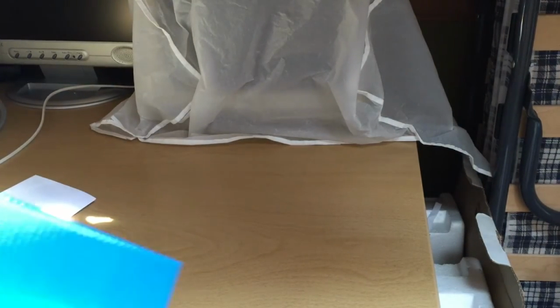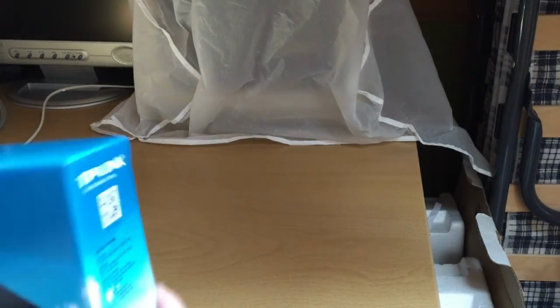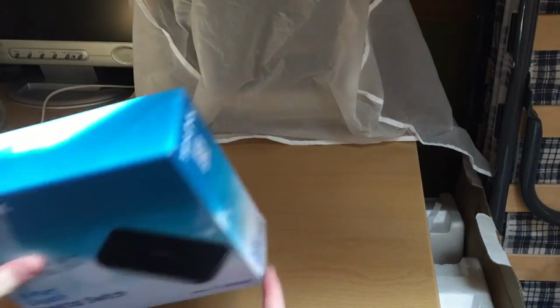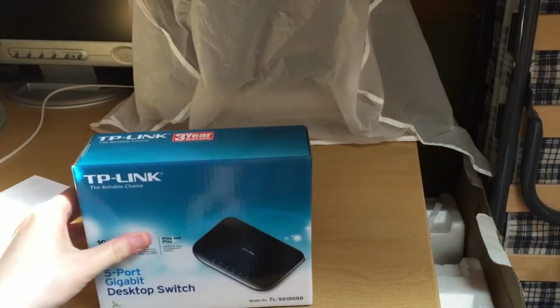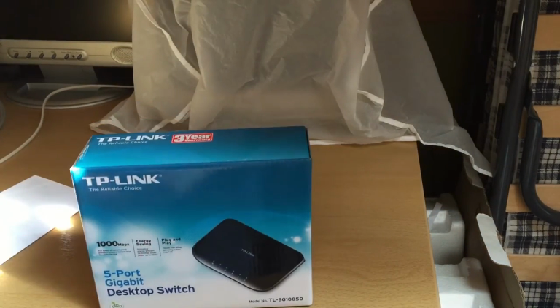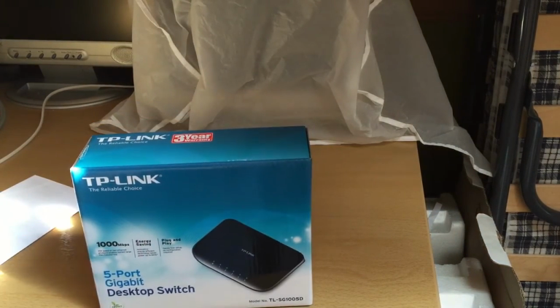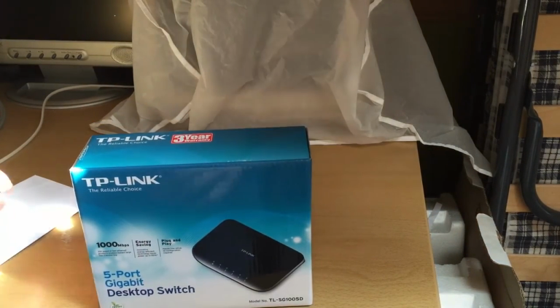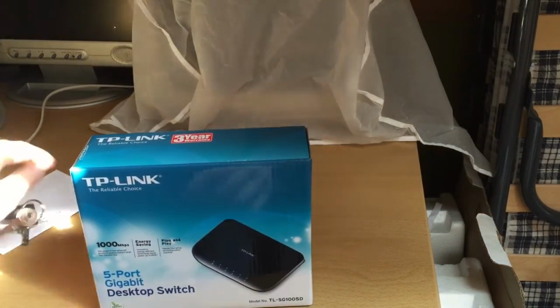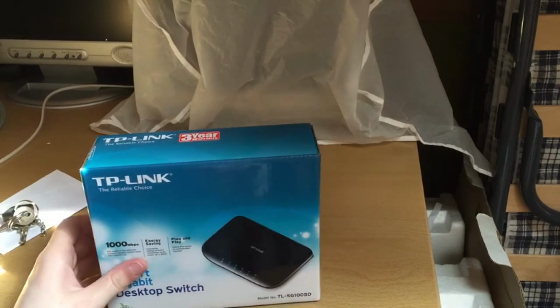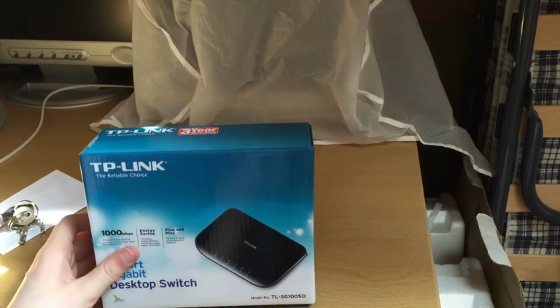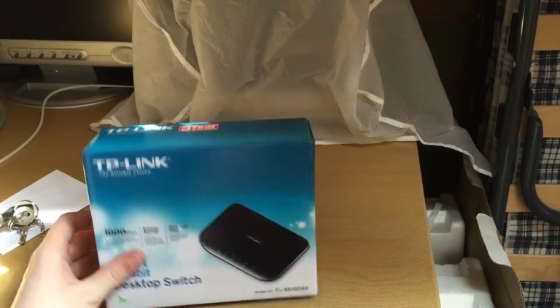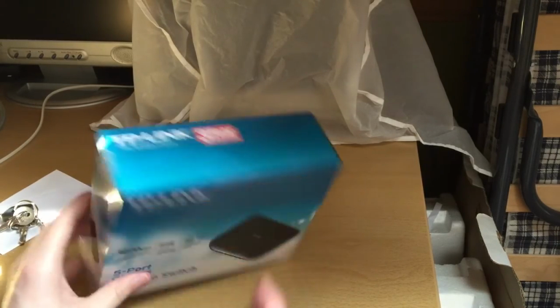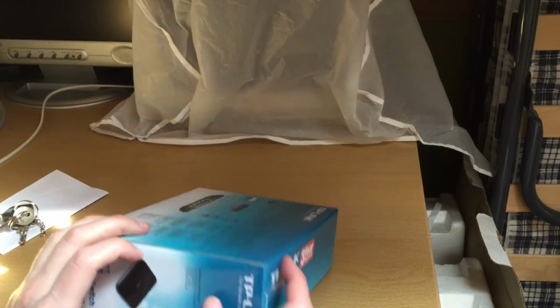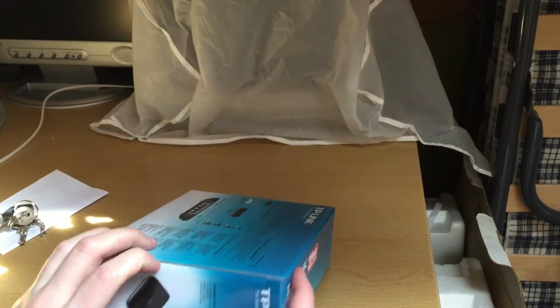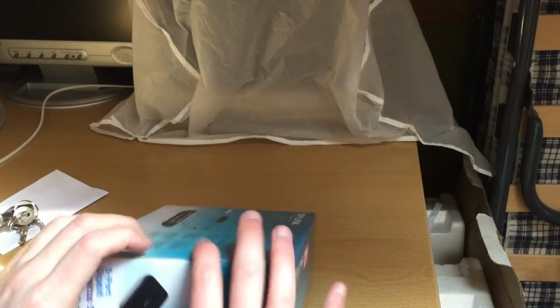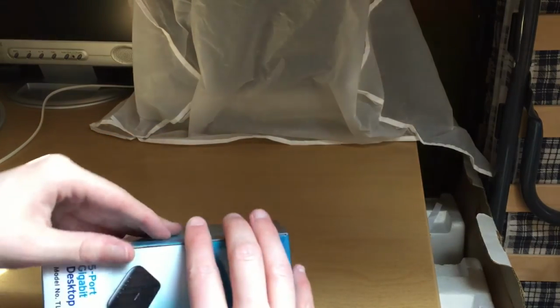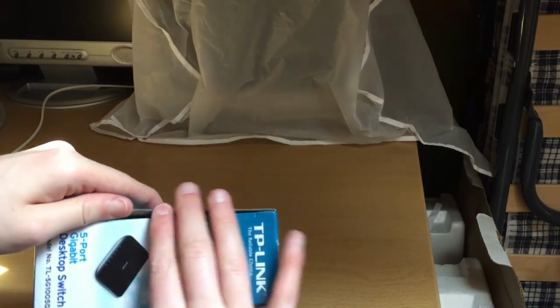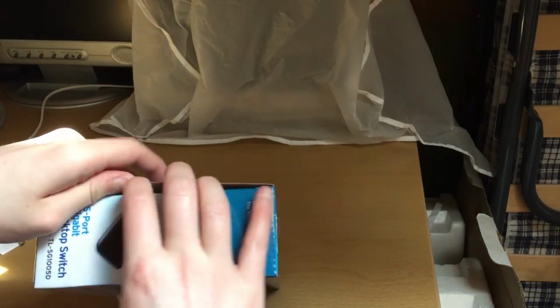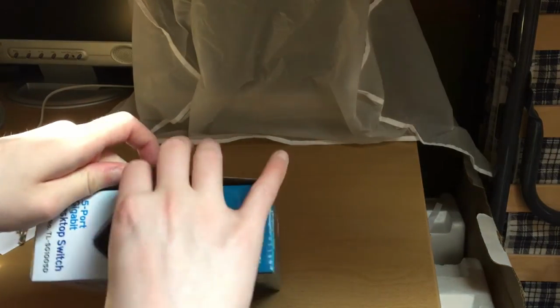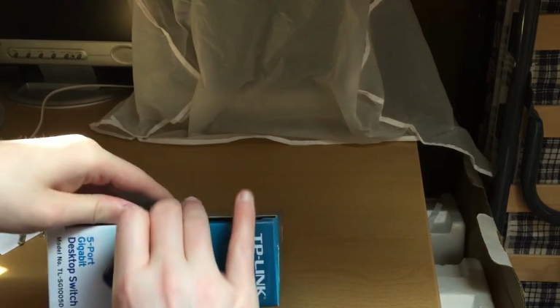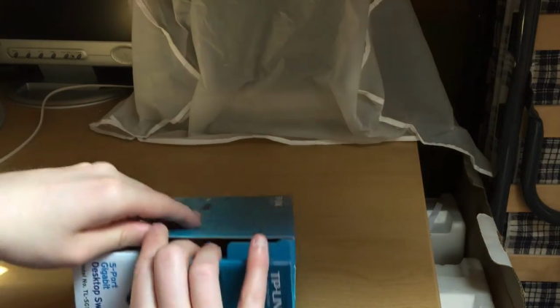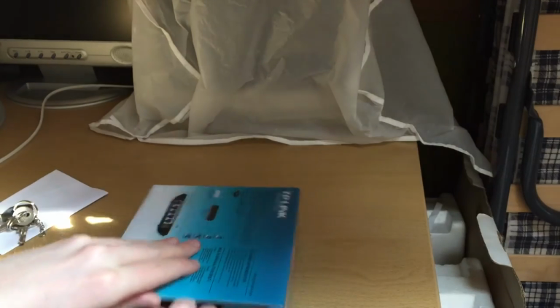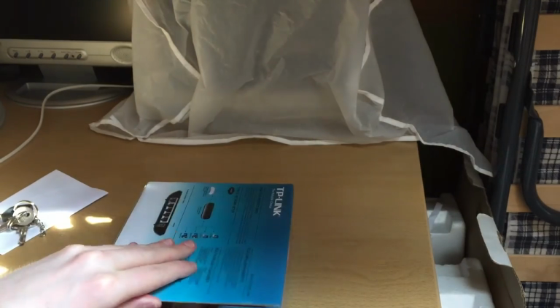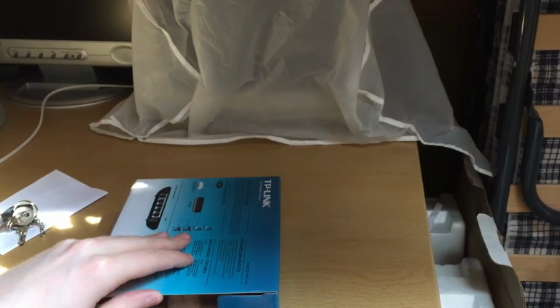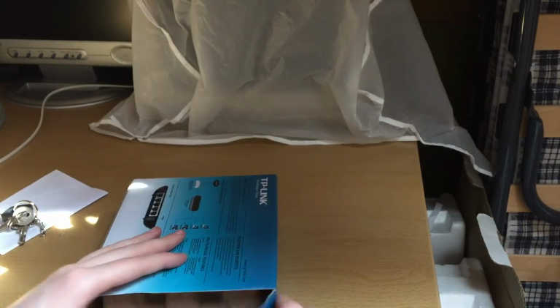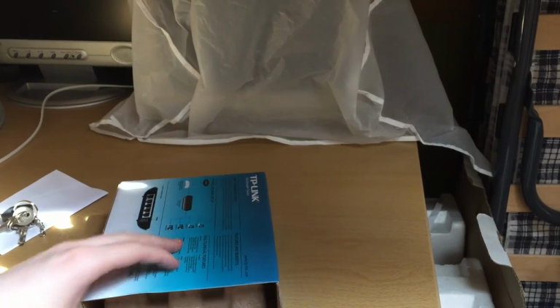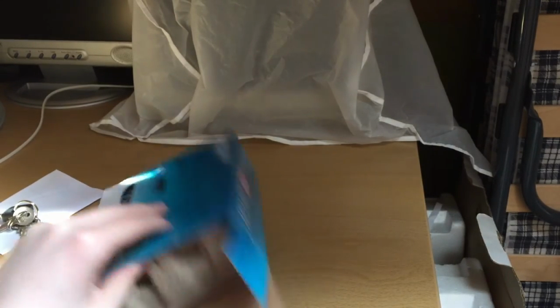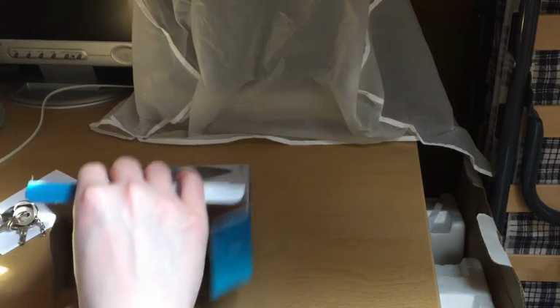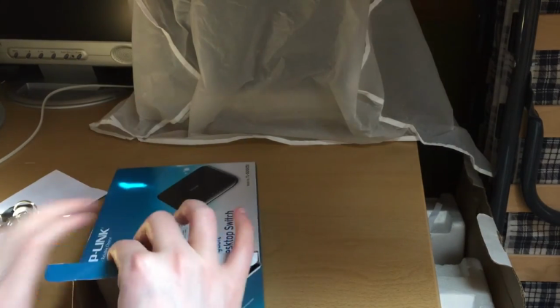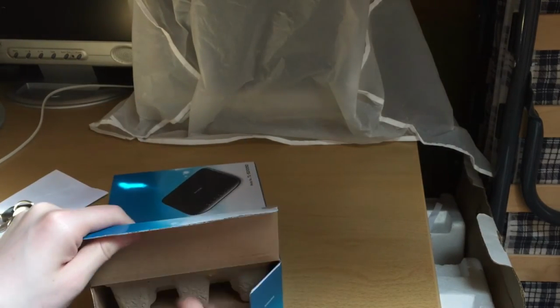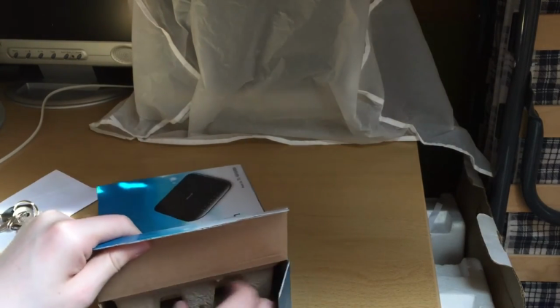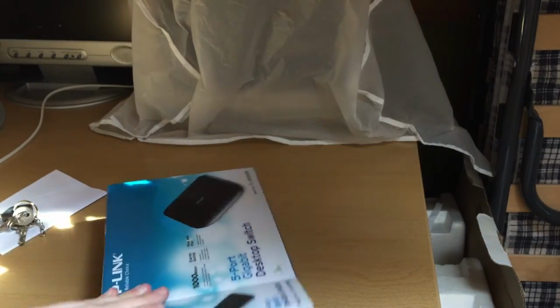It's Saturday so there's nothing I could order because I wouldn't have it until Tuesday. So I decided to pick up a gigabit switch. They had eight-port and five-port switches there.